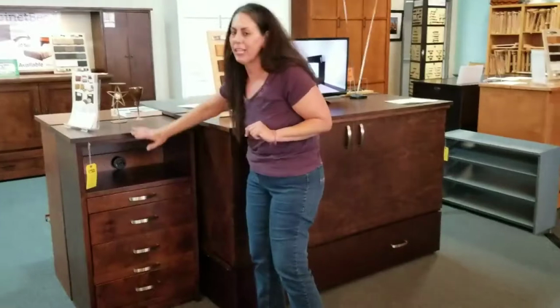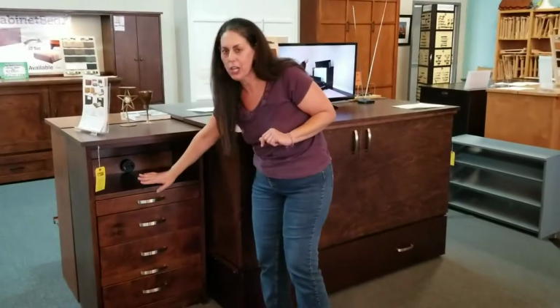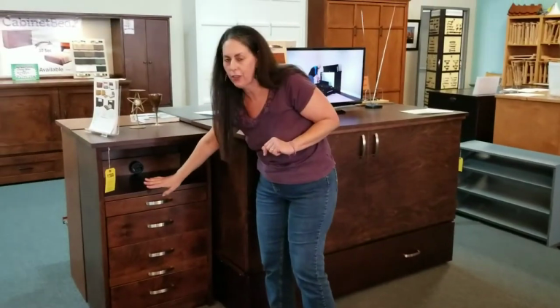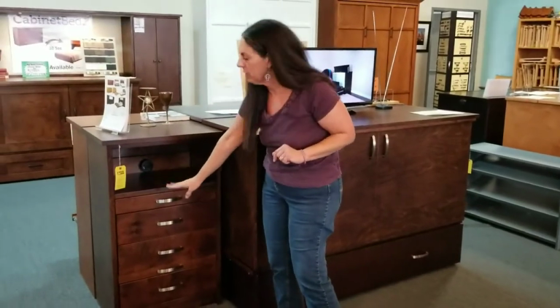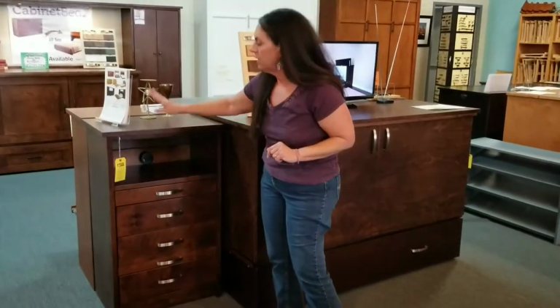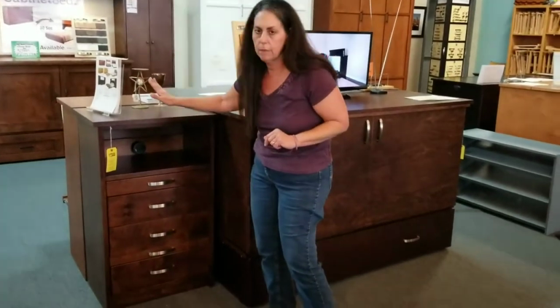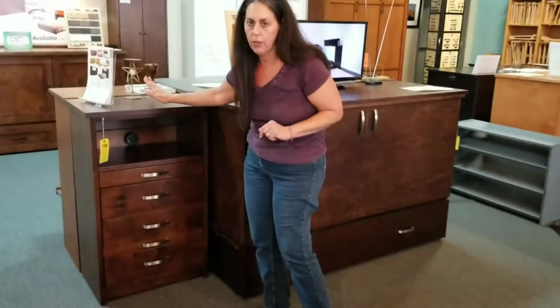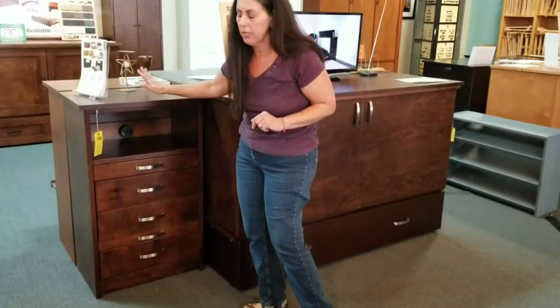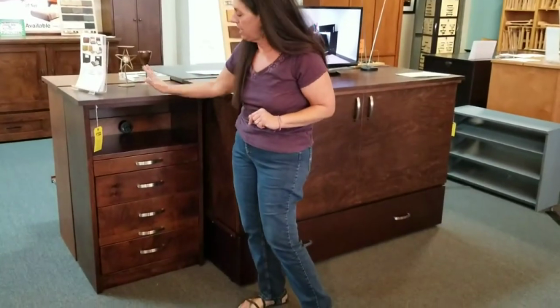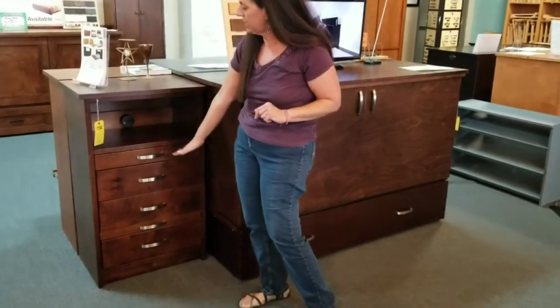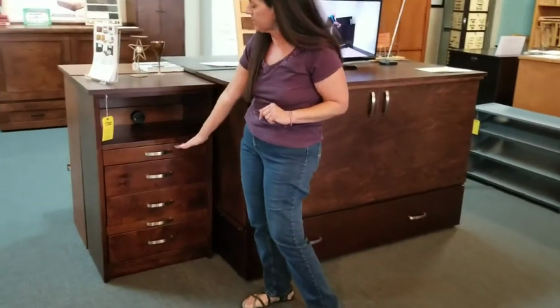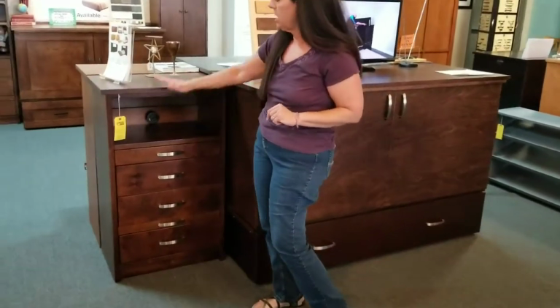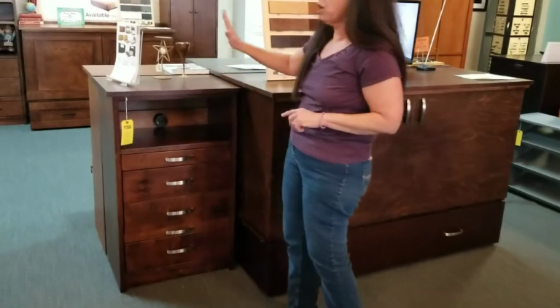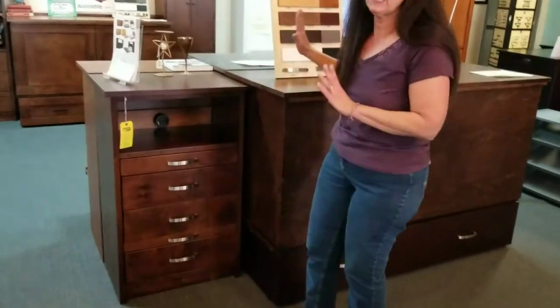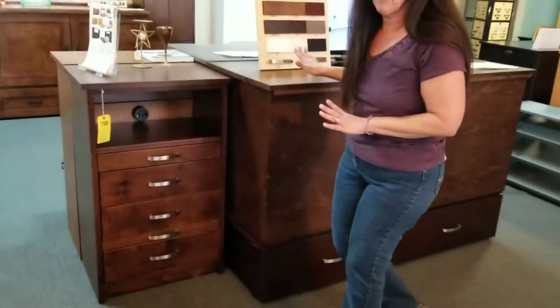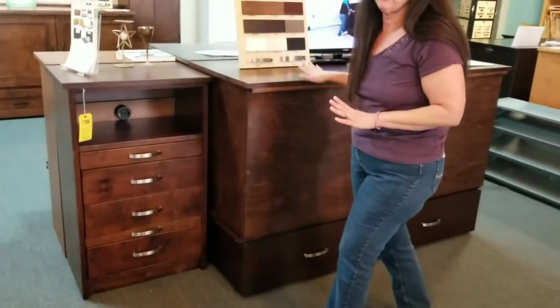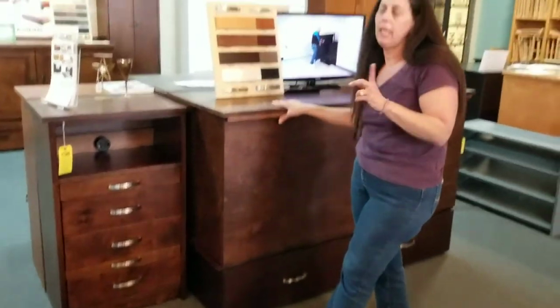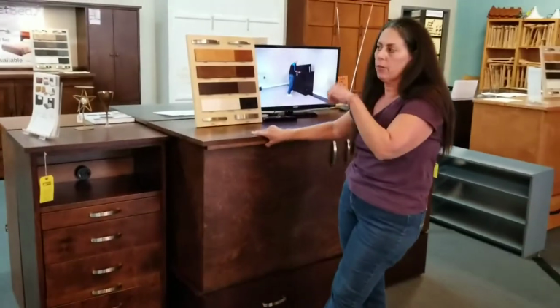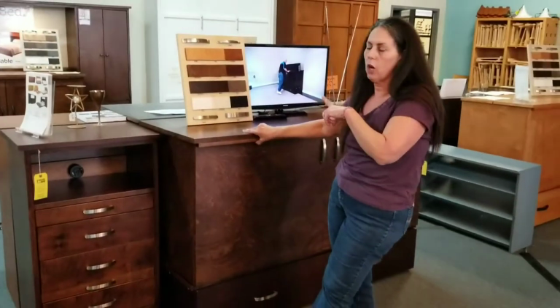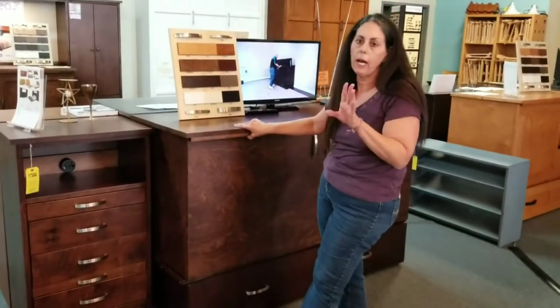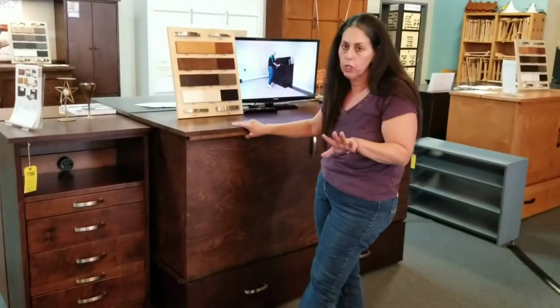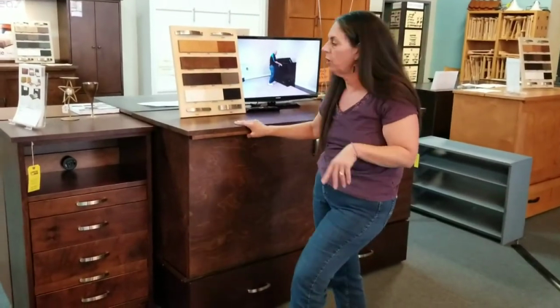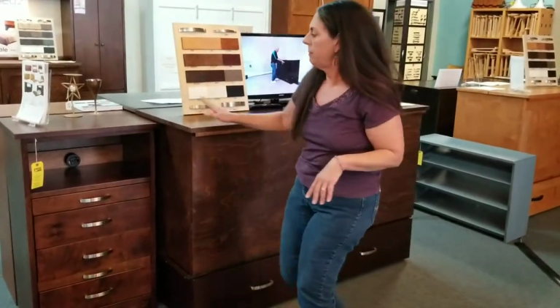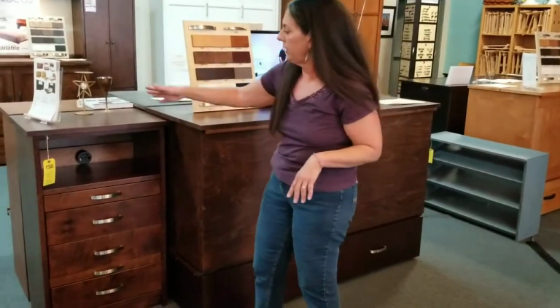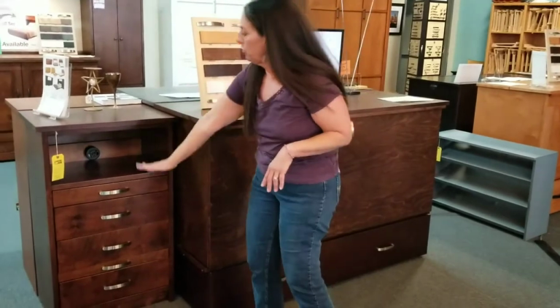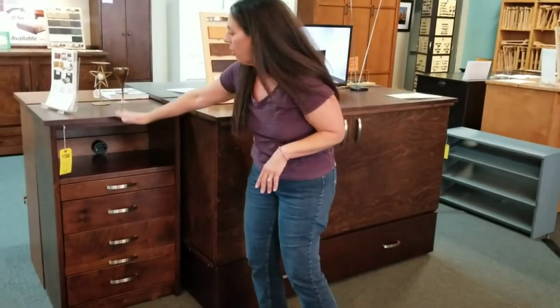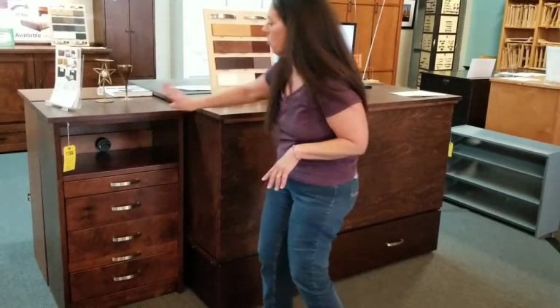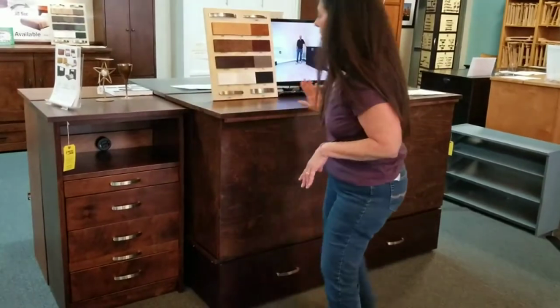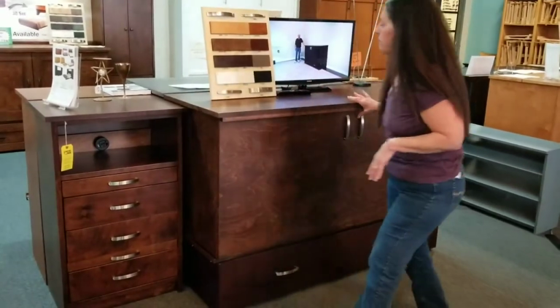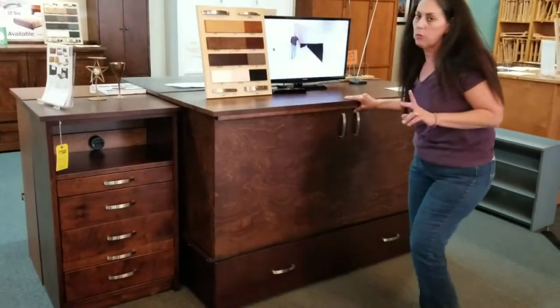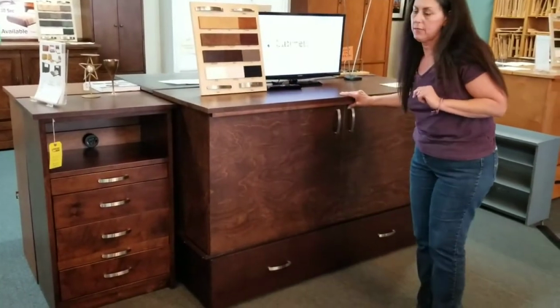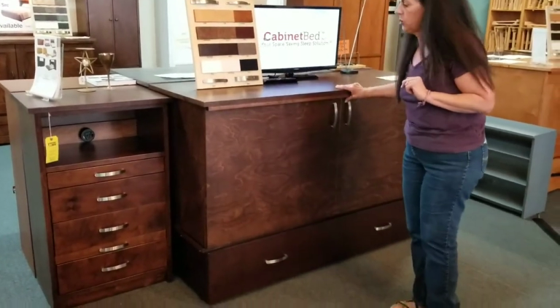I just talked to you on the phone. This is the pier with all the desk, but this is the Park Avenue bed. I have another one in Cojoba I will show you, but it would have all the drawers, but I did want to get this video to you.